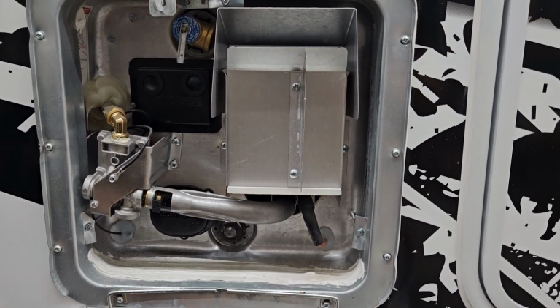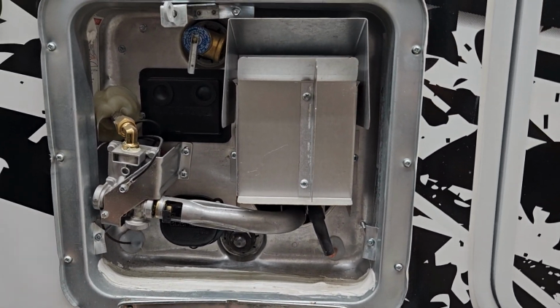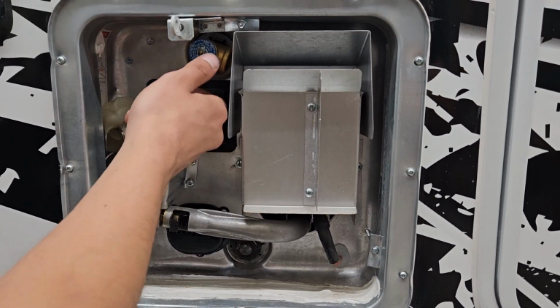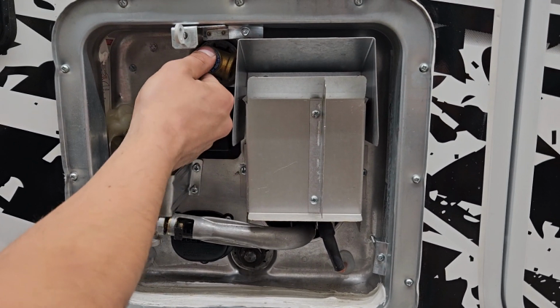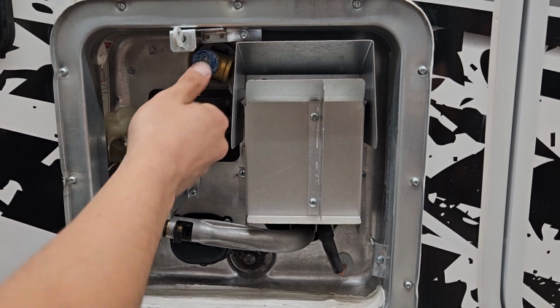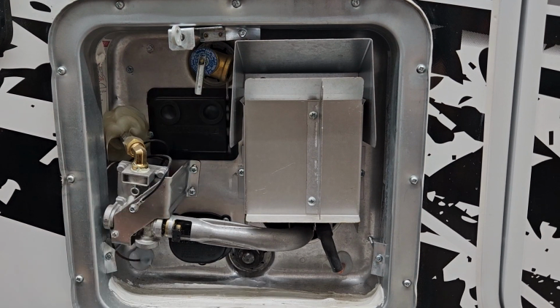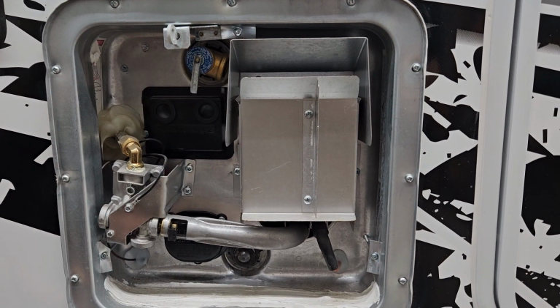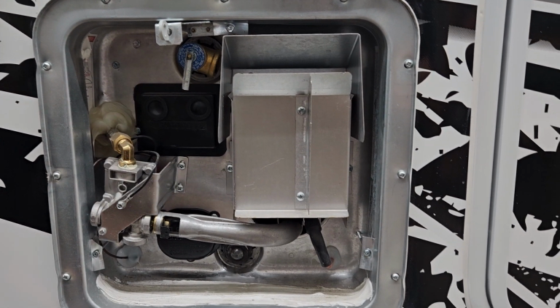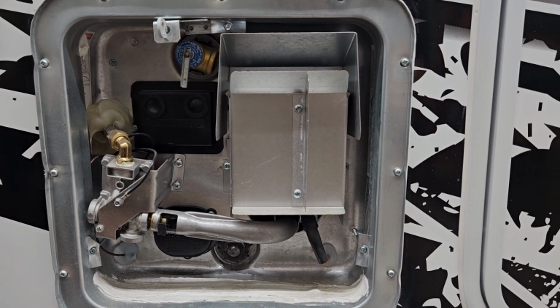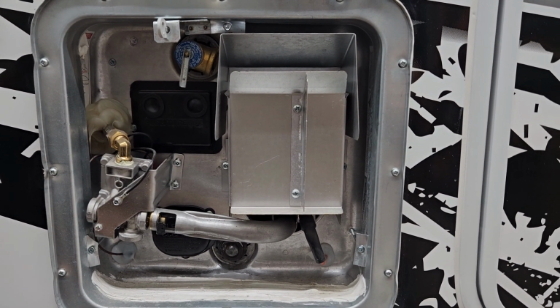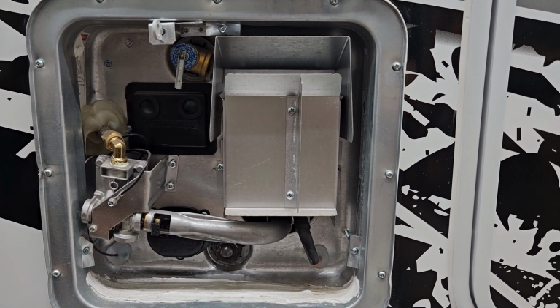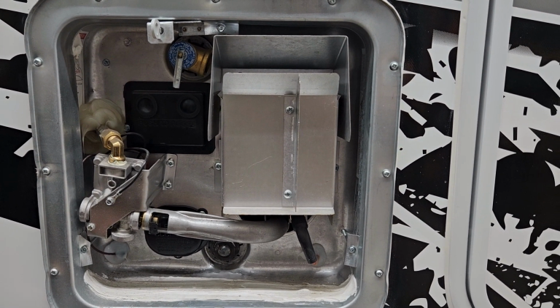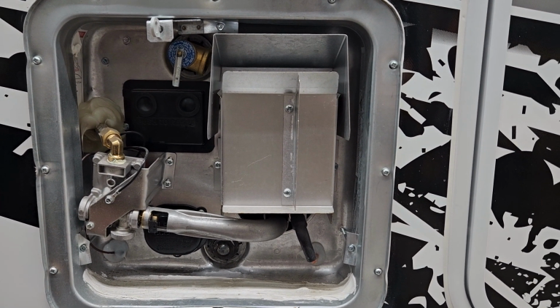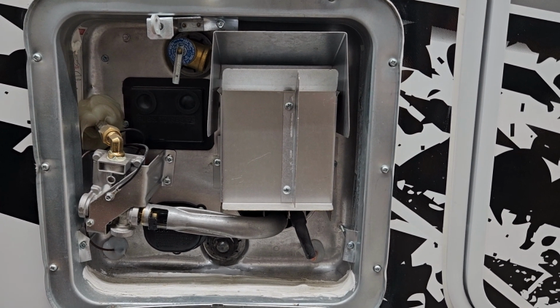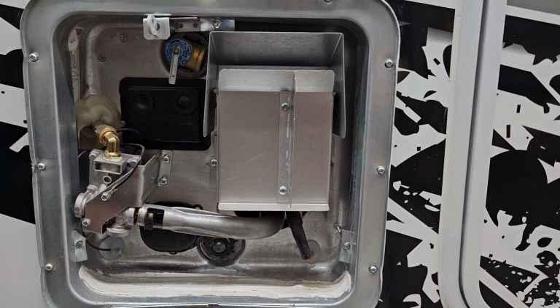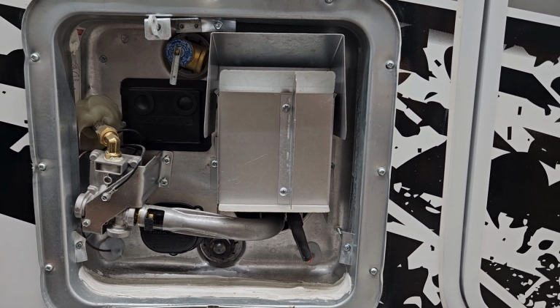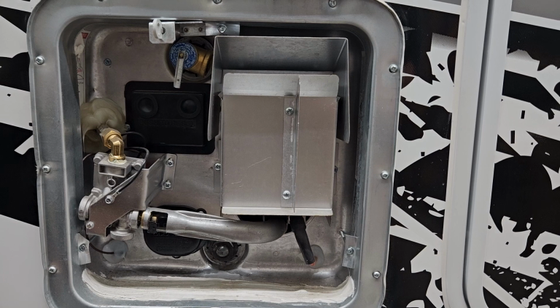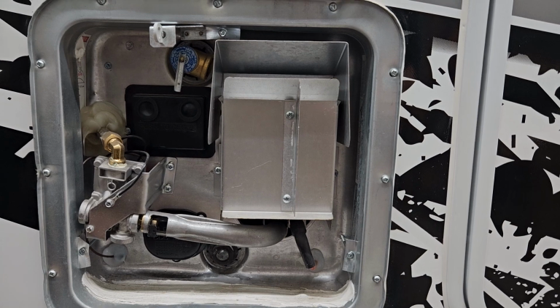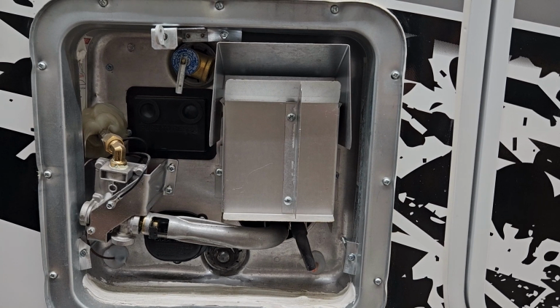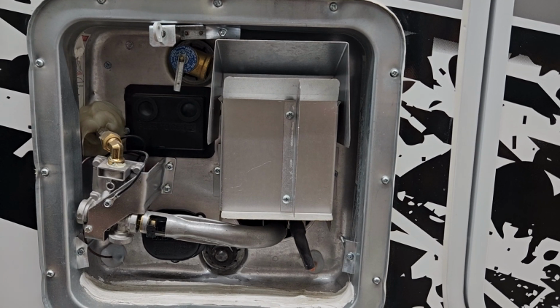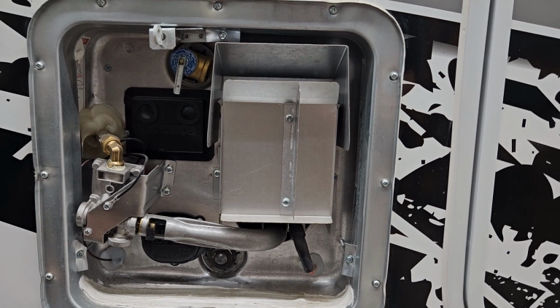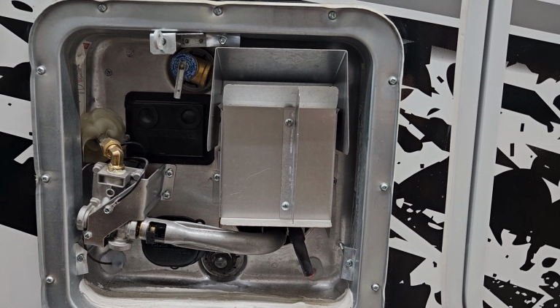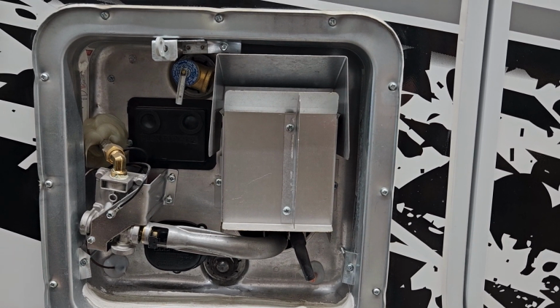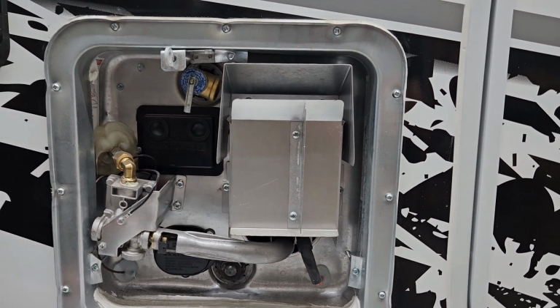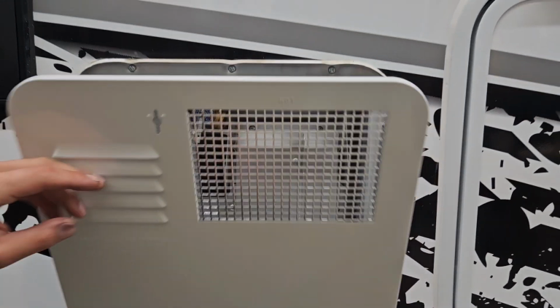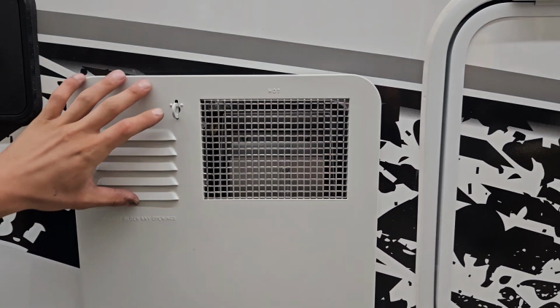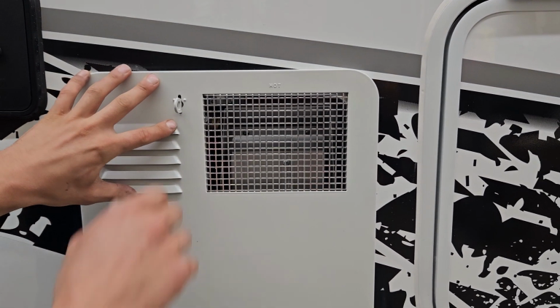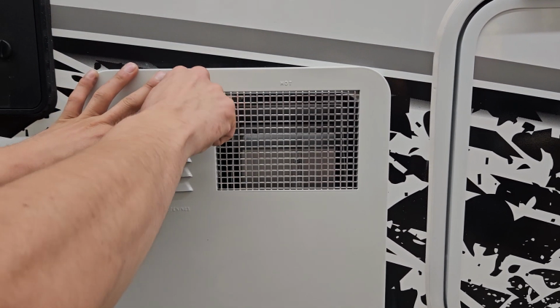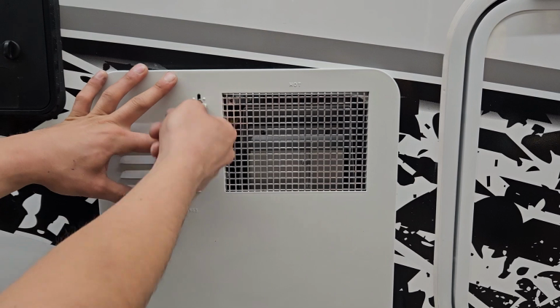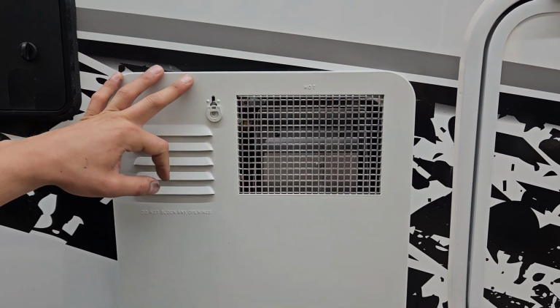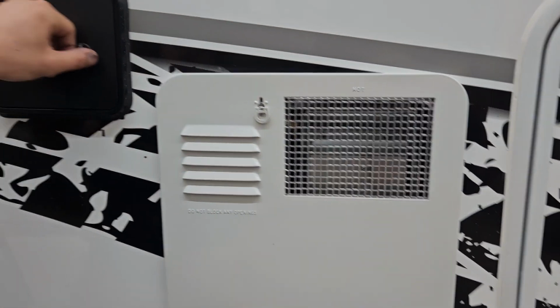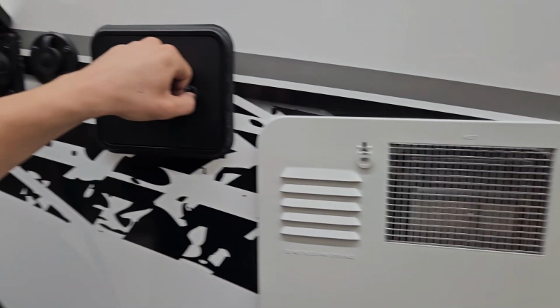Before we turn it on, we just want to hit this relief valve right there to make sure you're getting a little bit of water coming out. If you're not getting any water out of there, there's a chance it's empty and you do run the risk of burning out your elements. So just make sure it's full before firing it up. Once you're done, just close it back down with the keyway up.